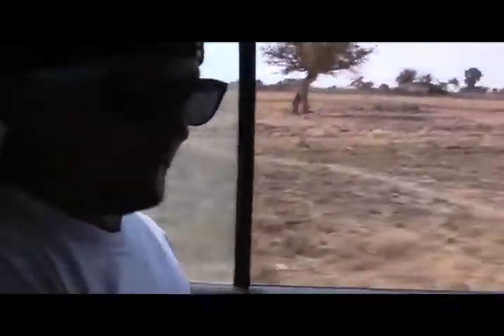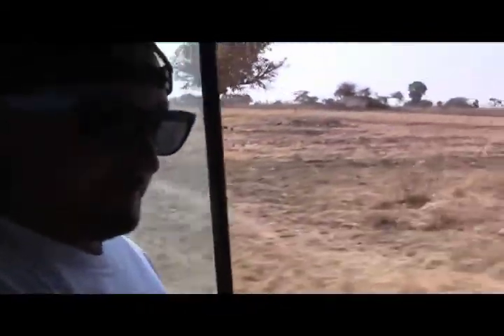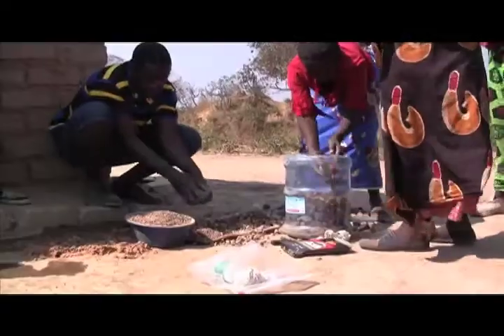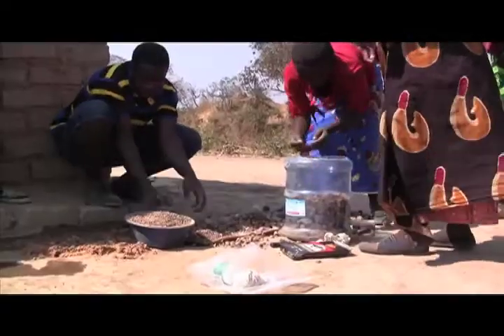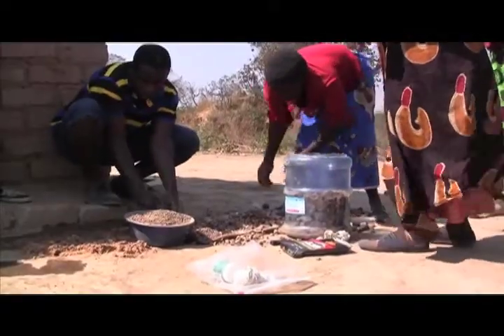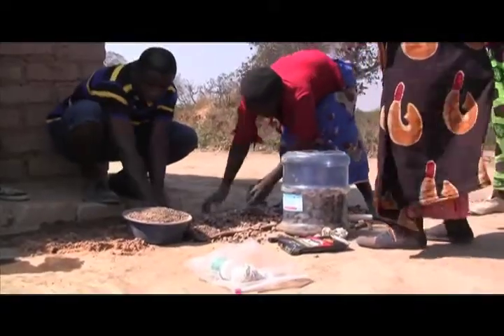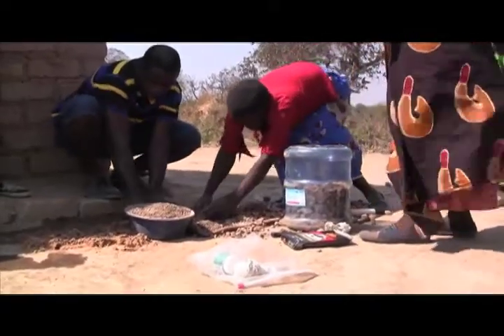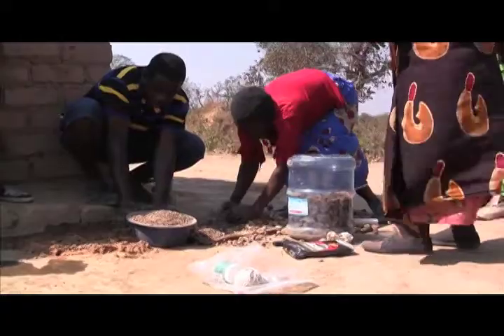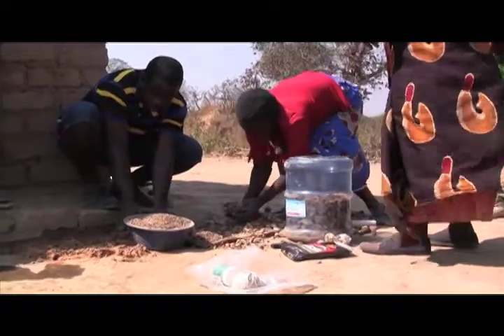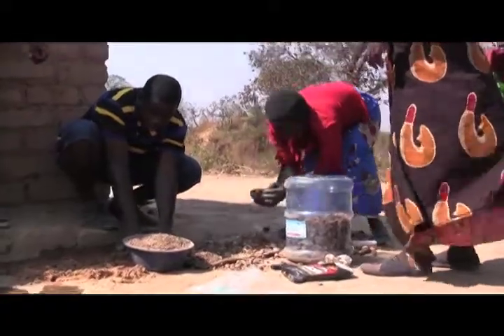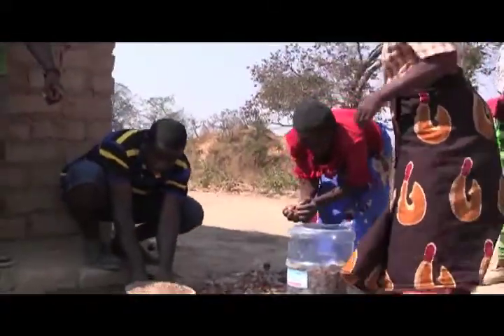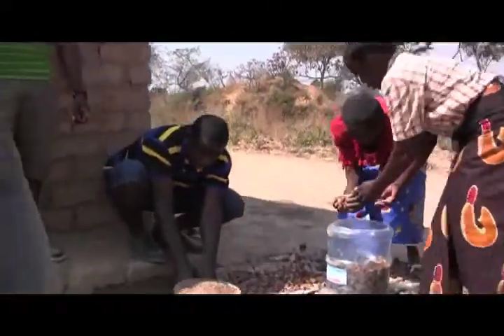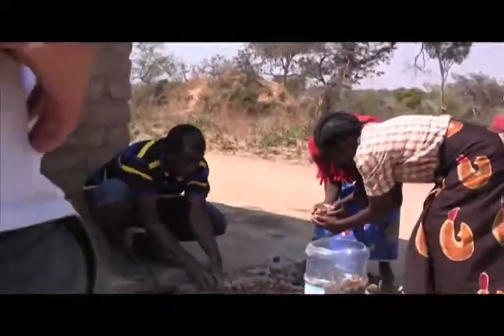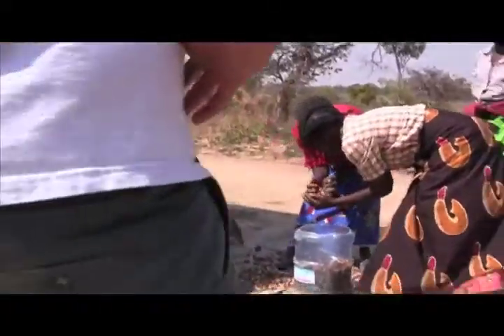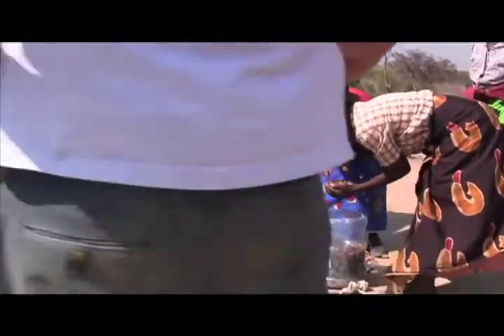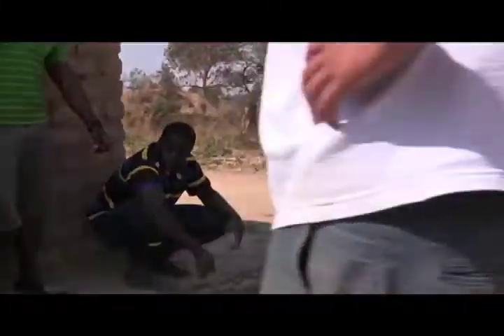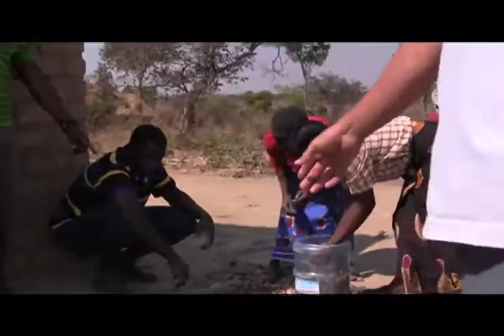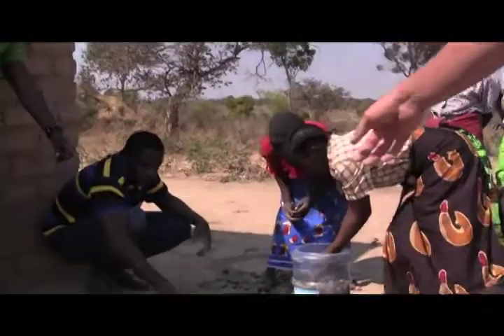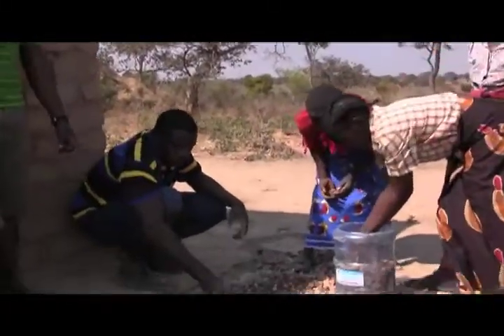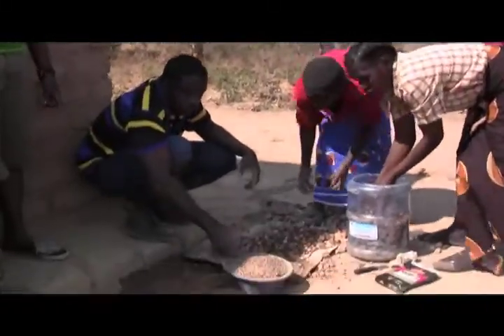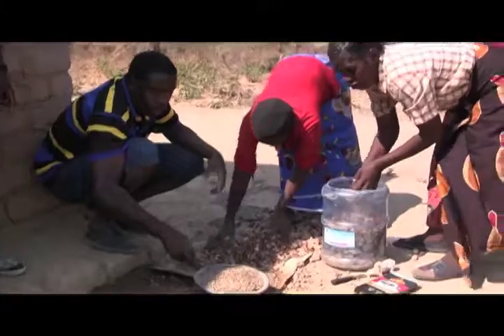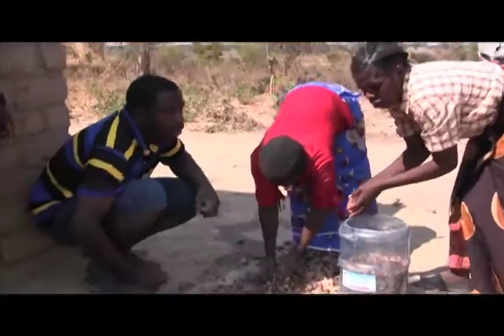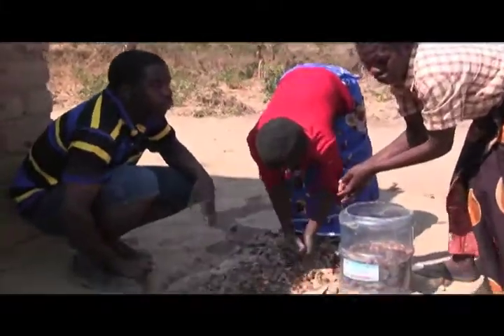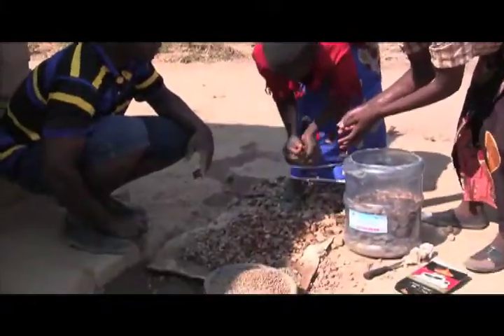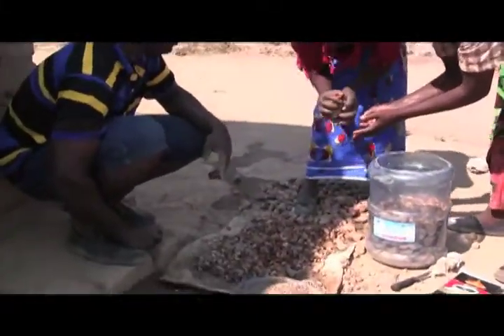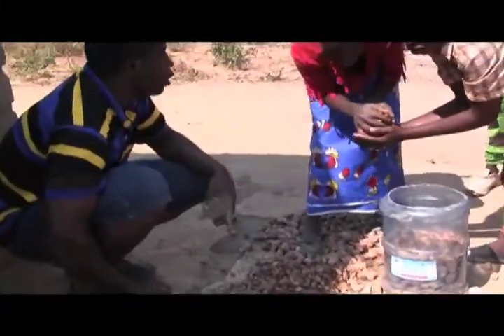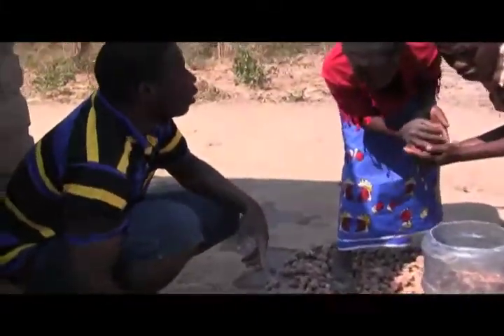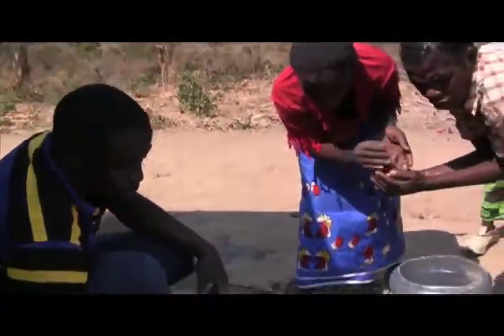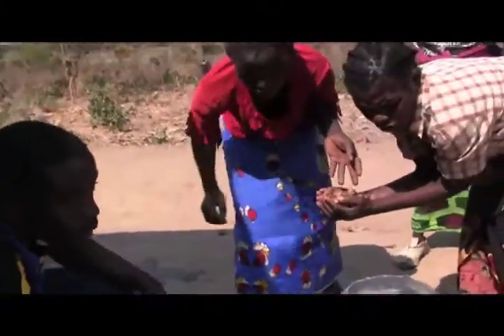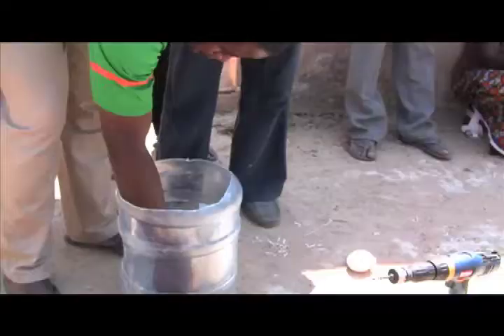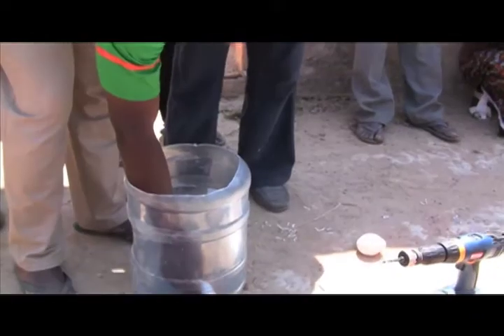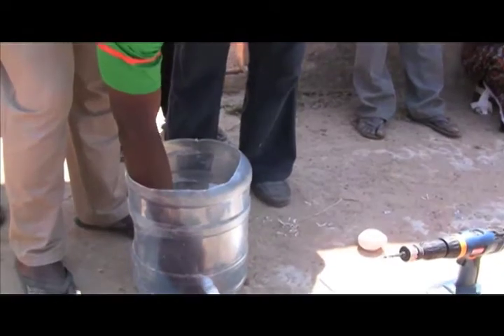It basically has a series of large rocks on the bottom, small rocks in the middle, and sand at the top. You pour water in it continuously and it forms a bio layer on top, just like grass on top of the earth.